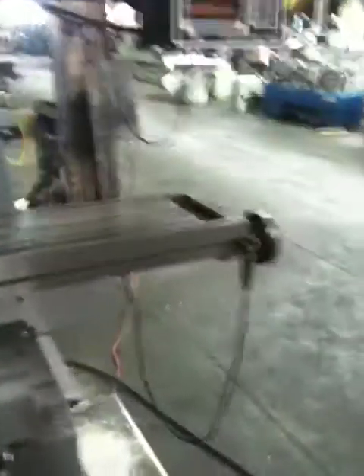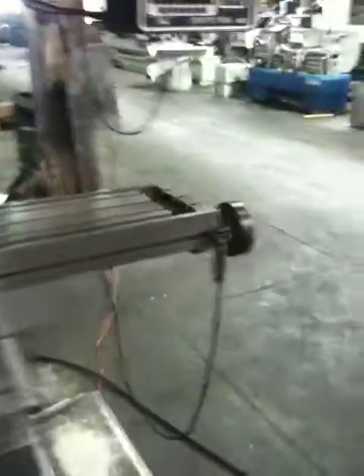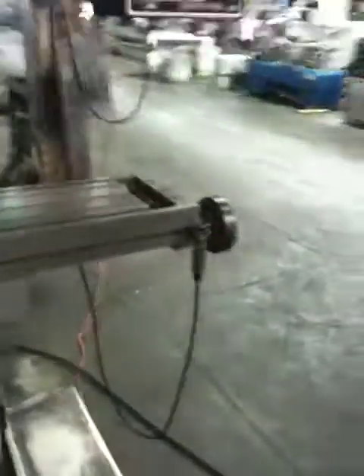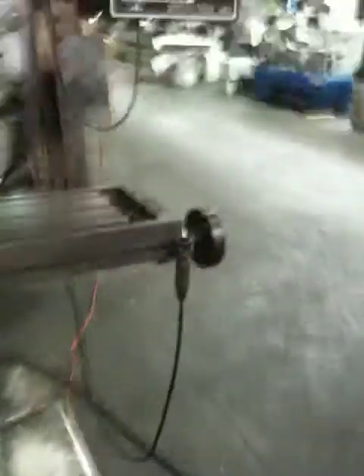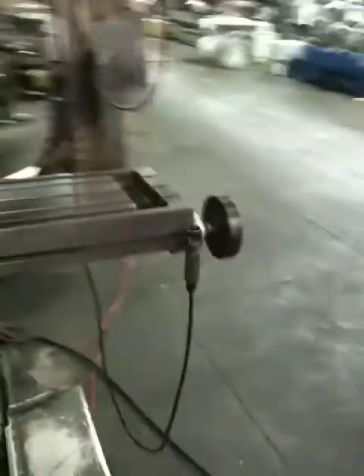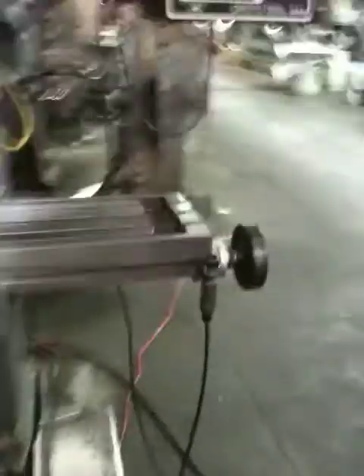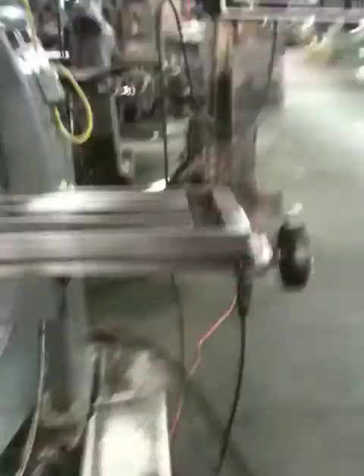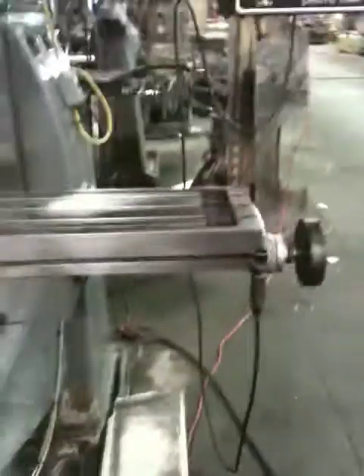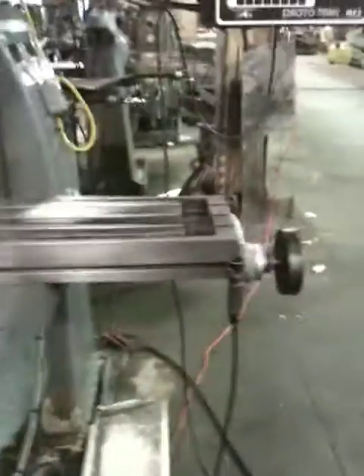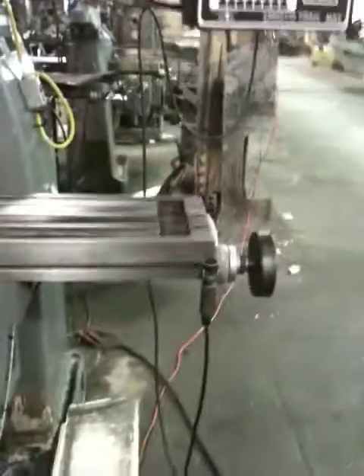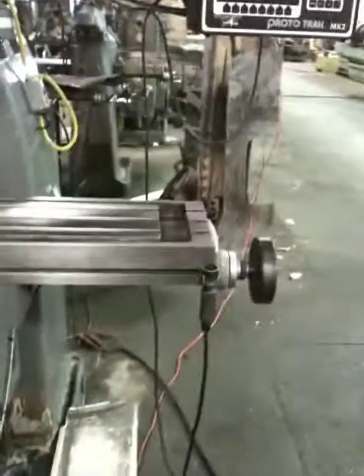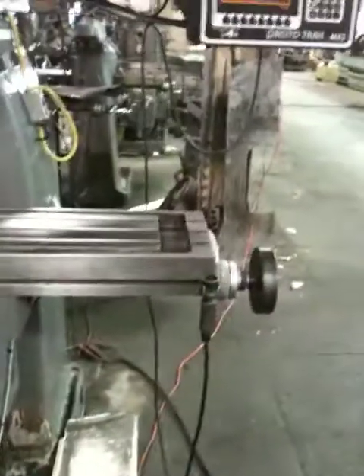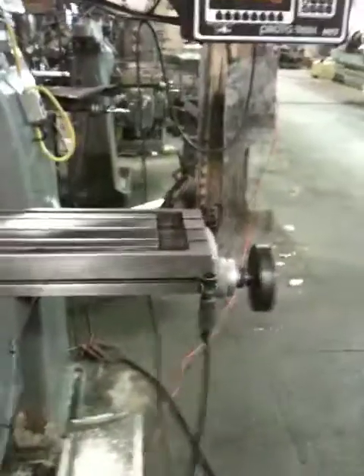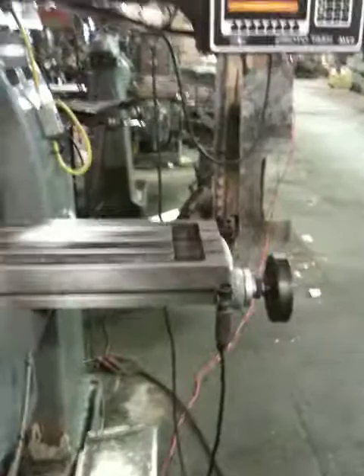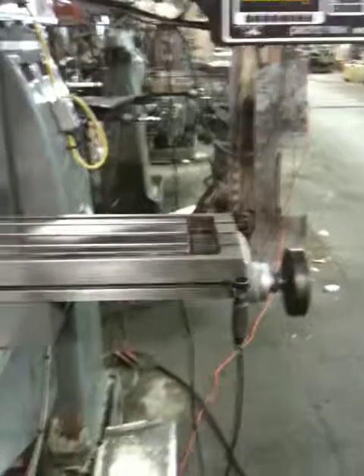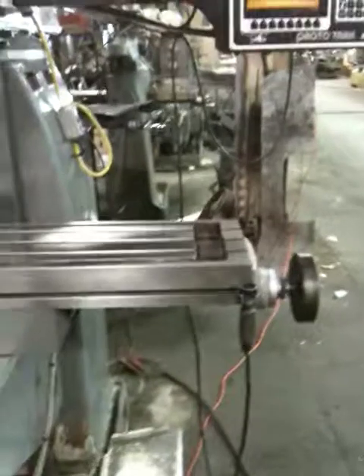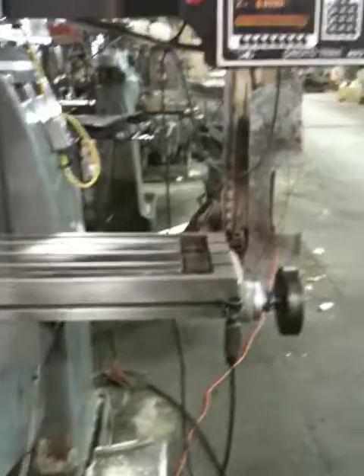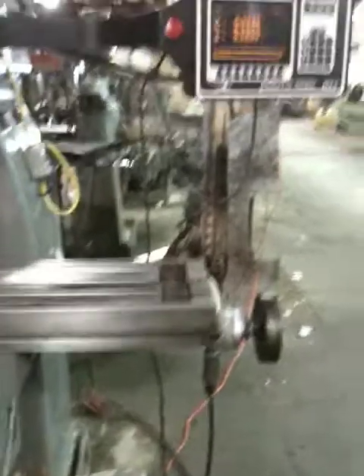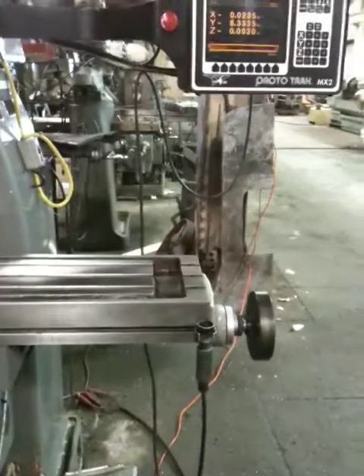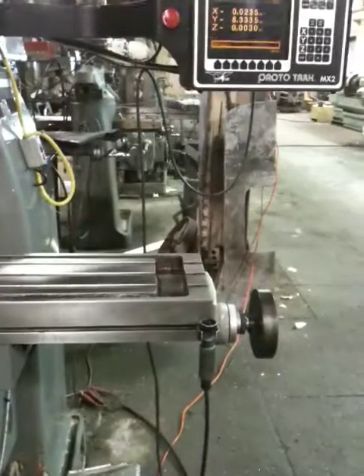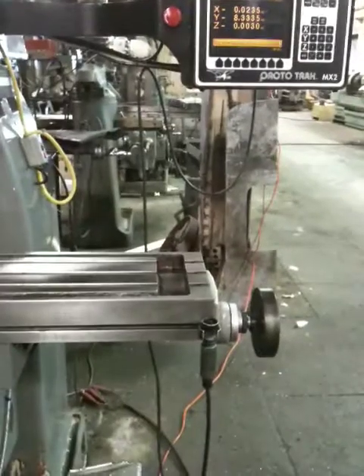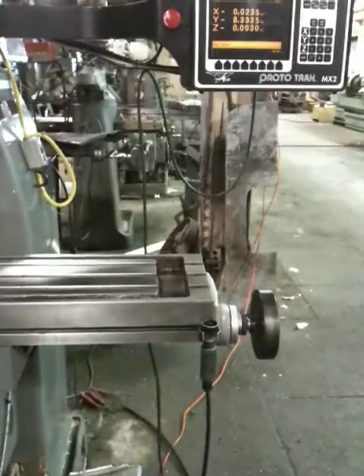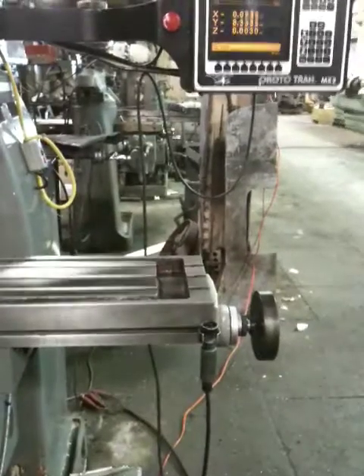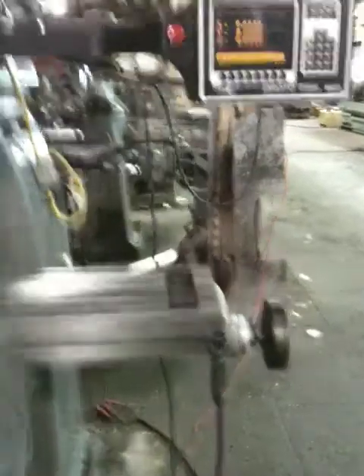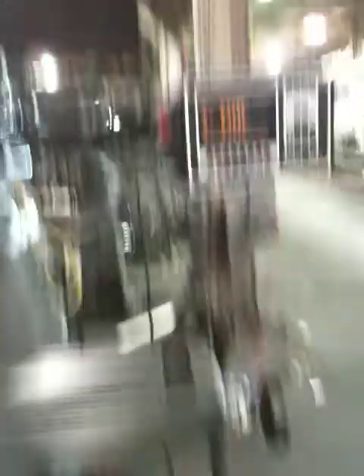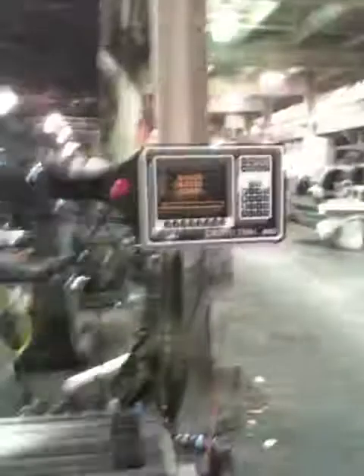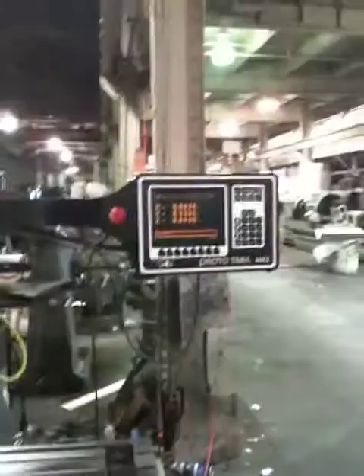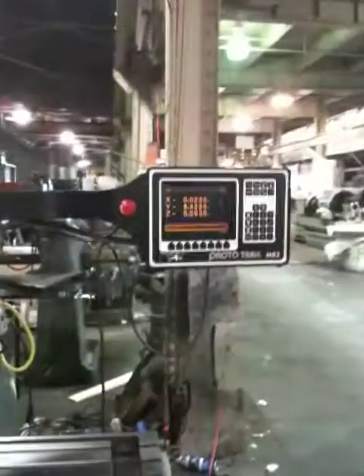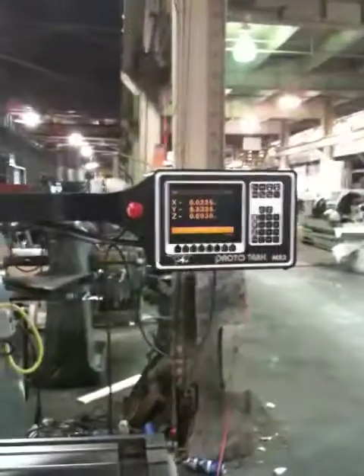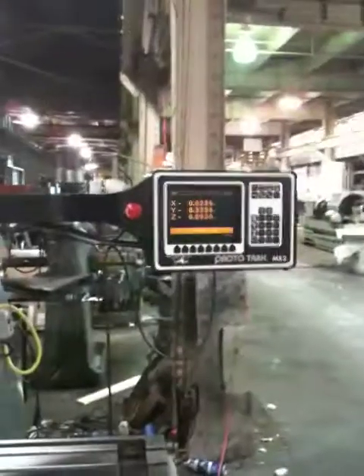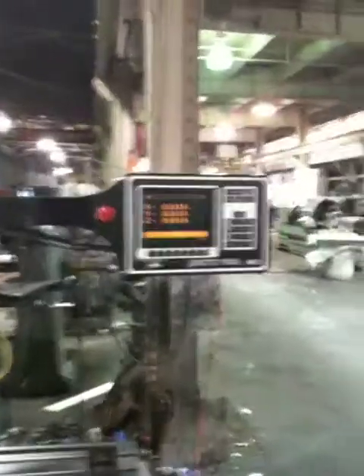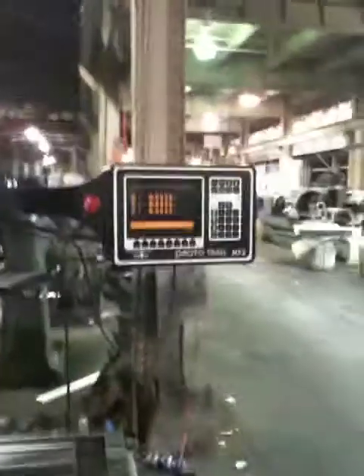And that right there is your remote switch. And that's about it. Thank you.